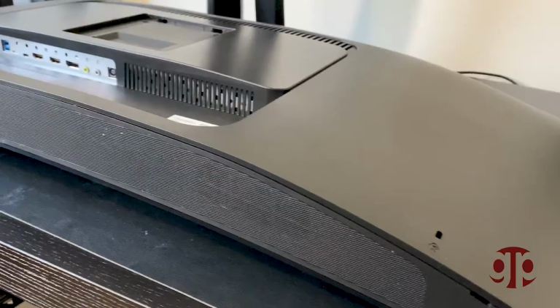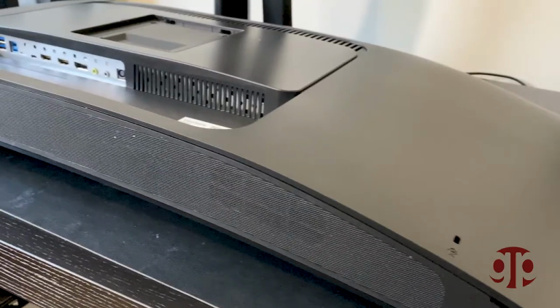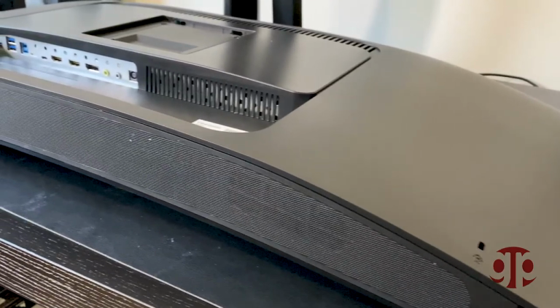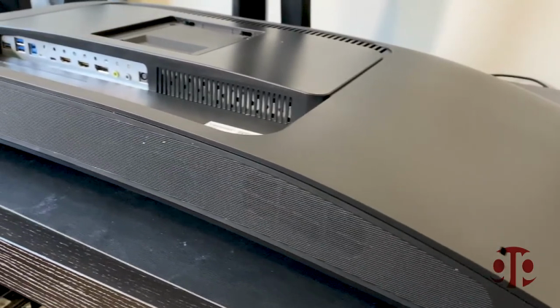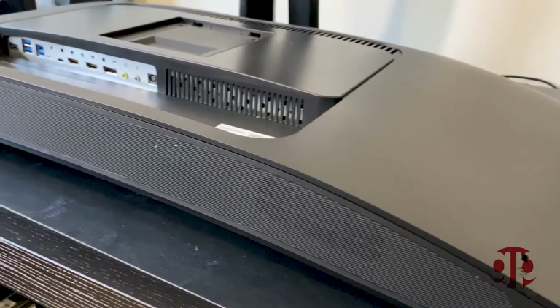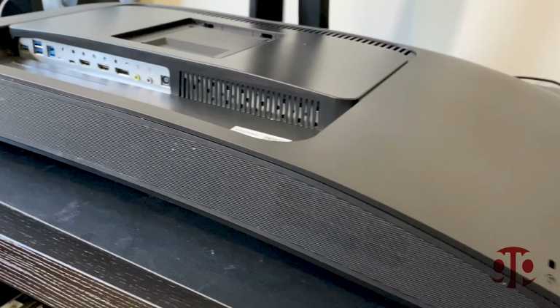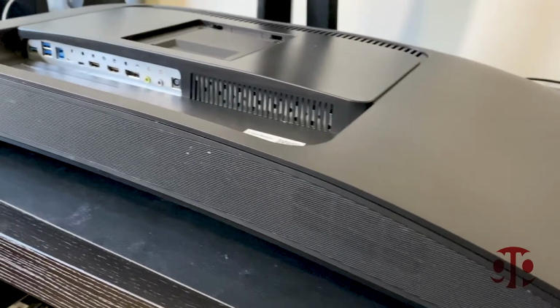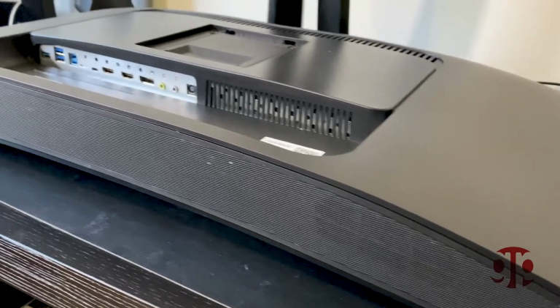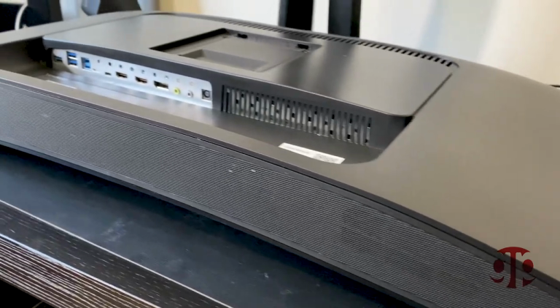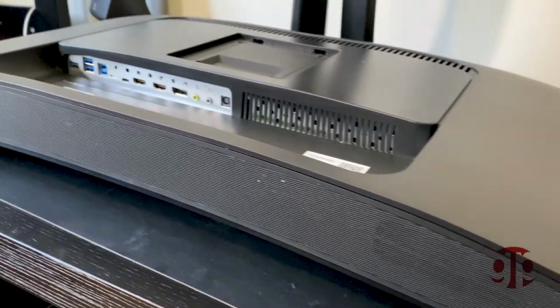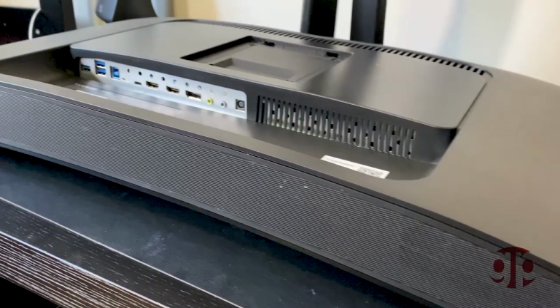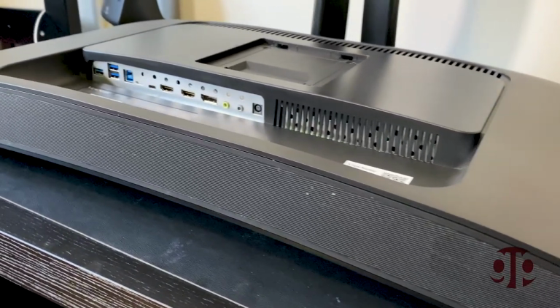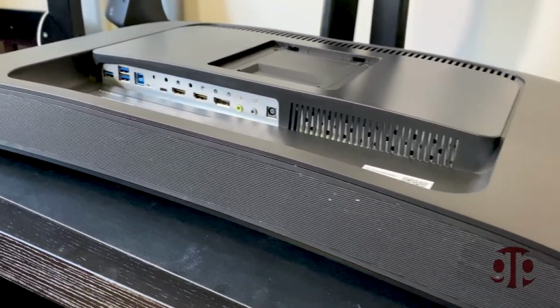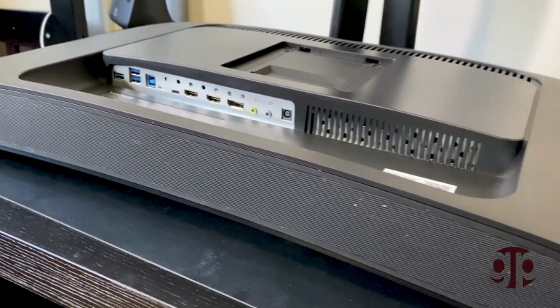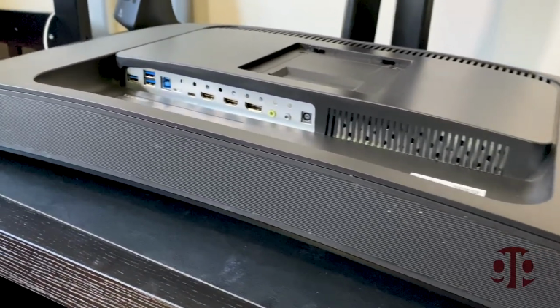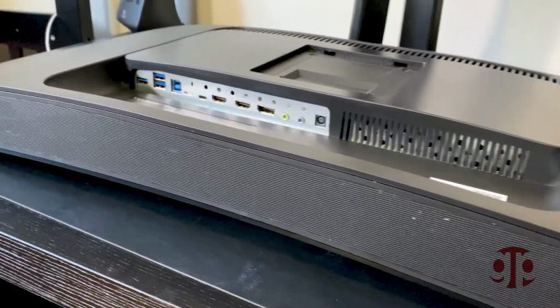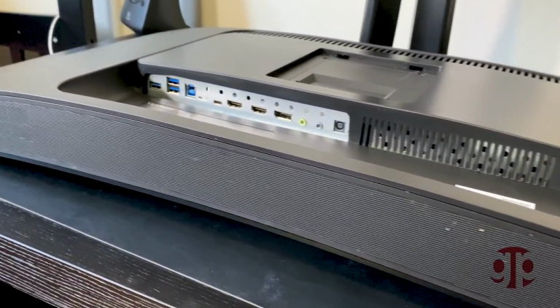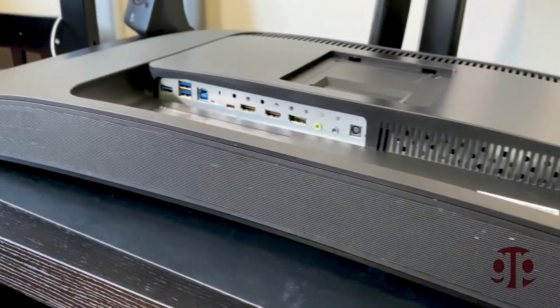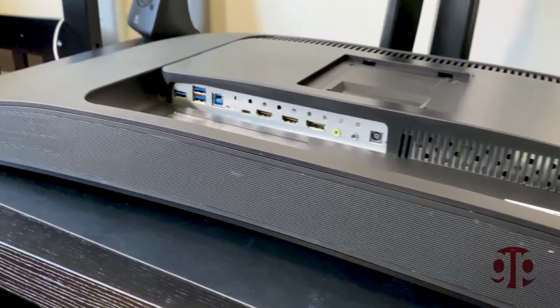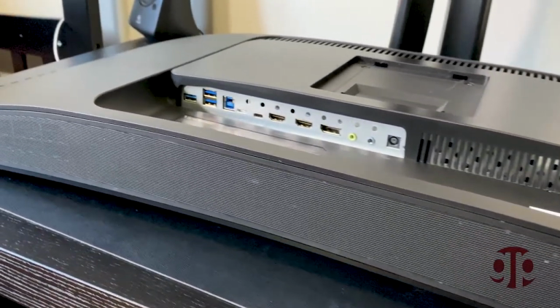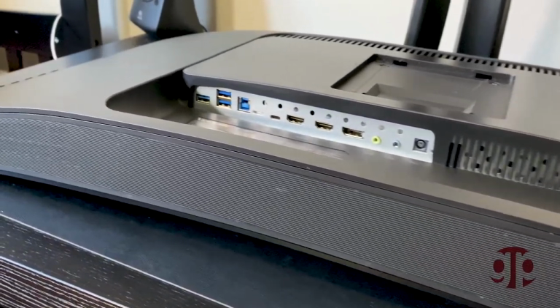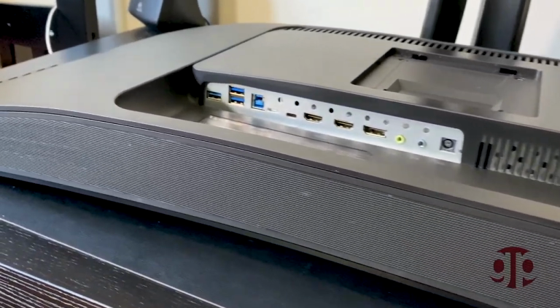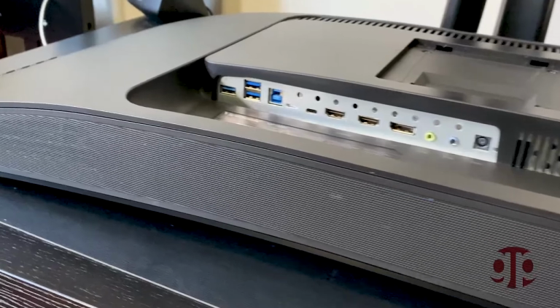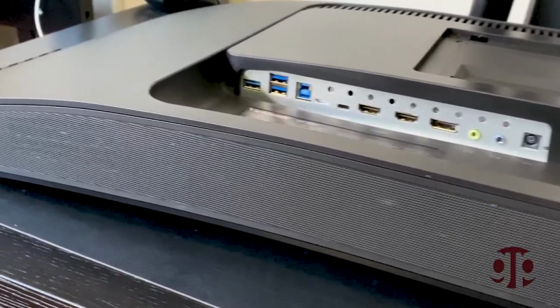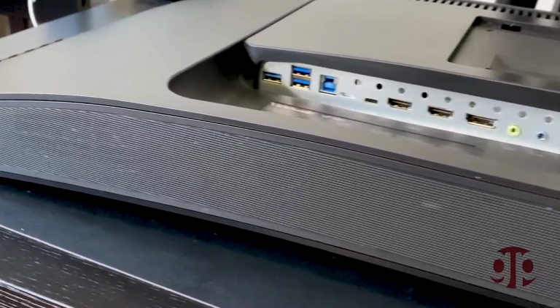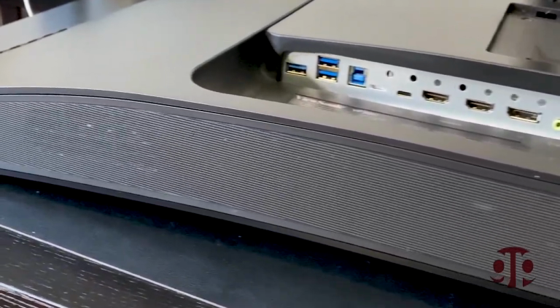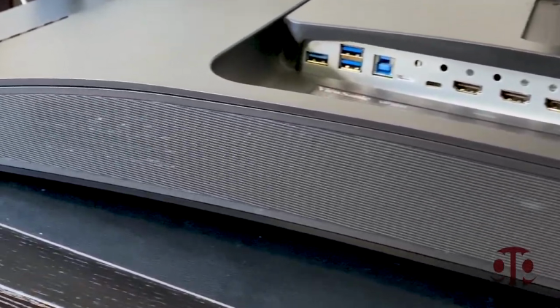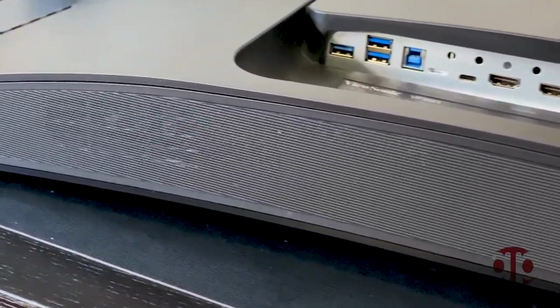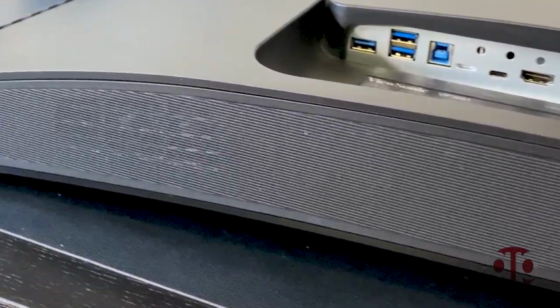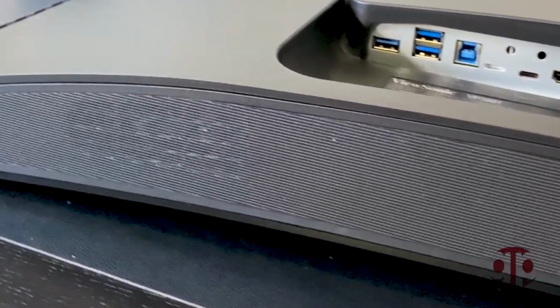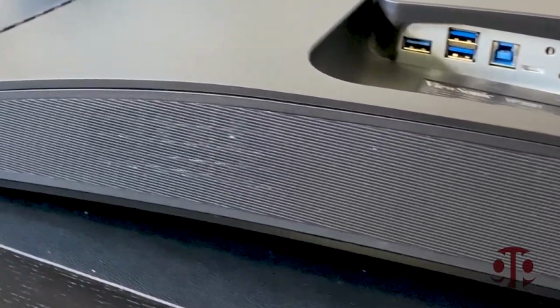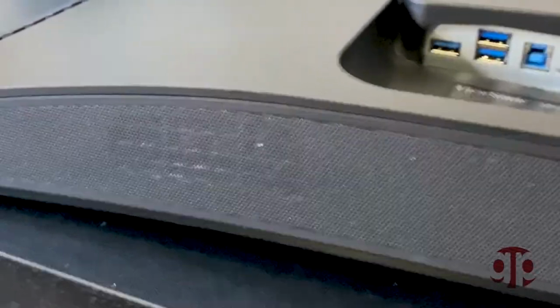The monitor also comes with 5W integrated speakers which are not great, but they are useful if you don't have any other audio setup.